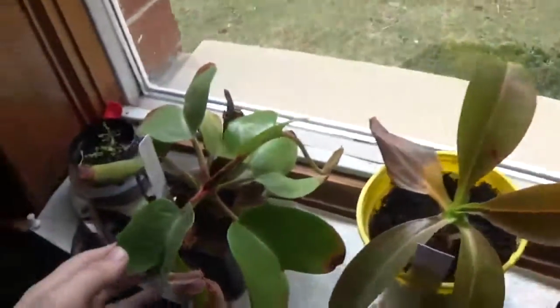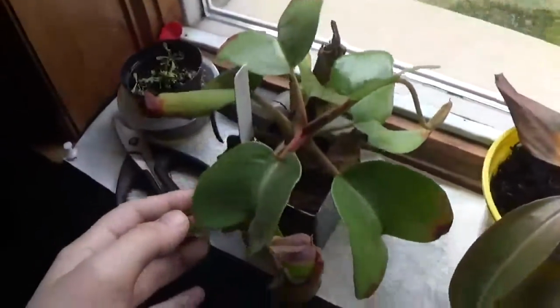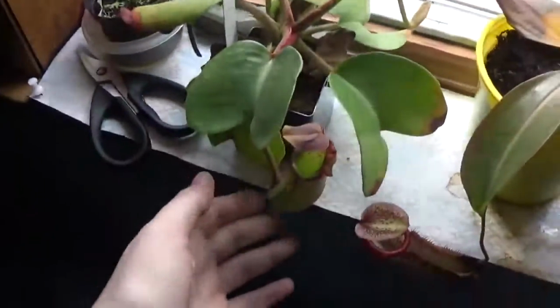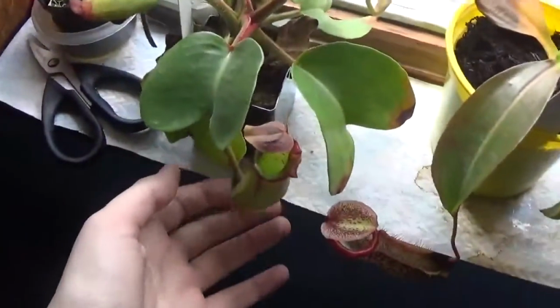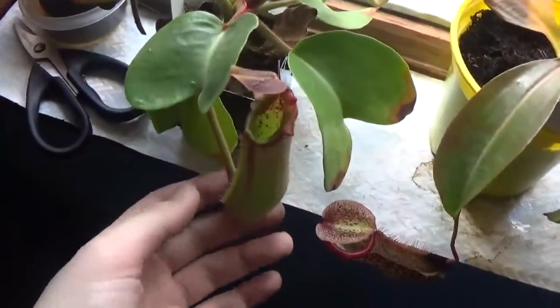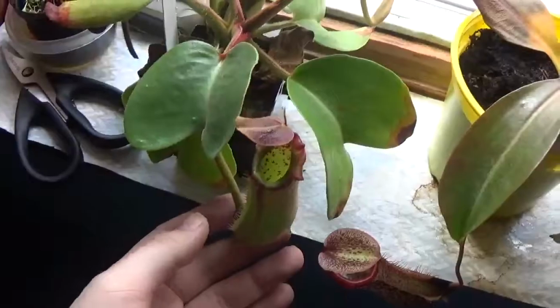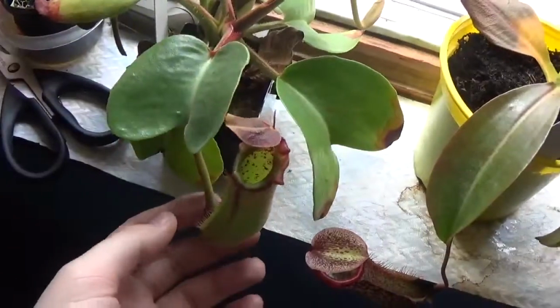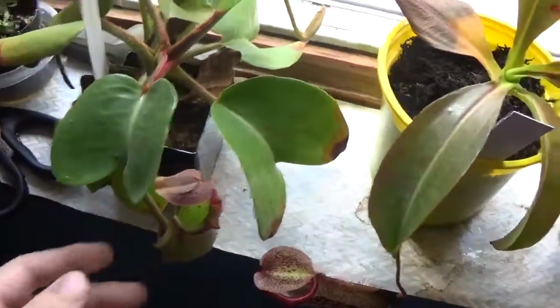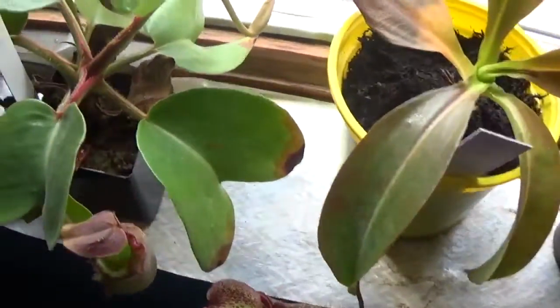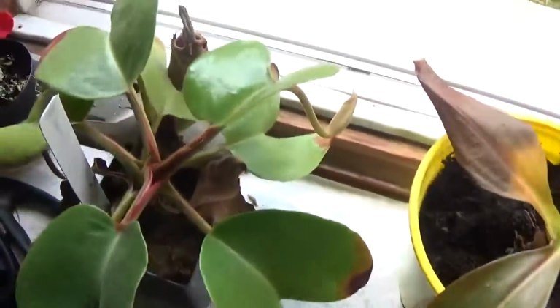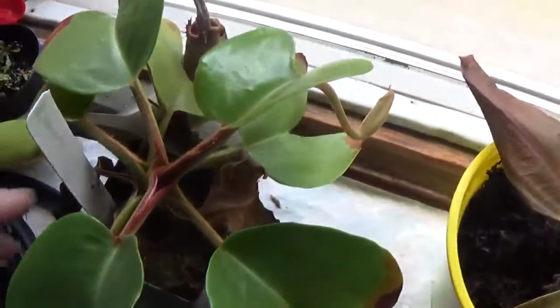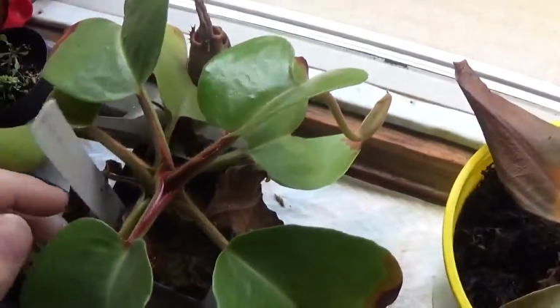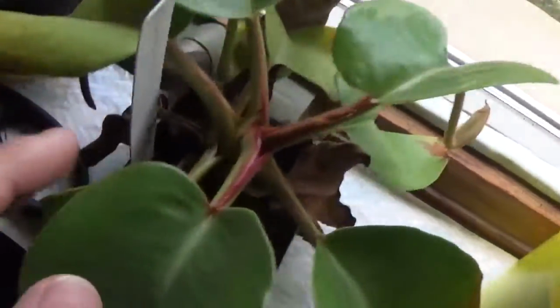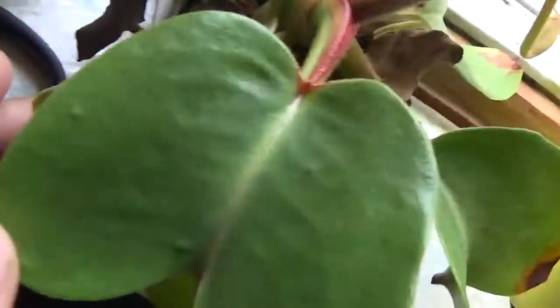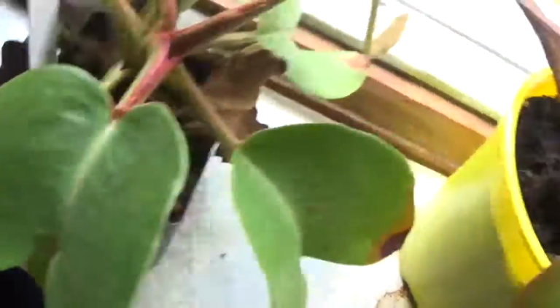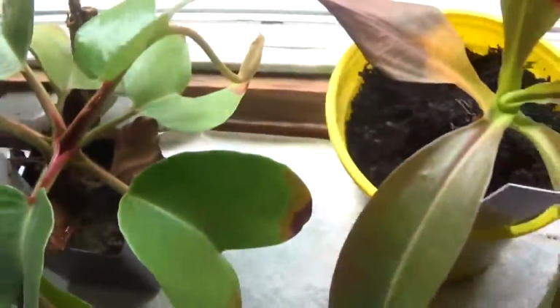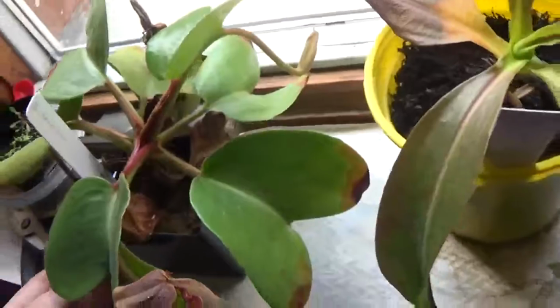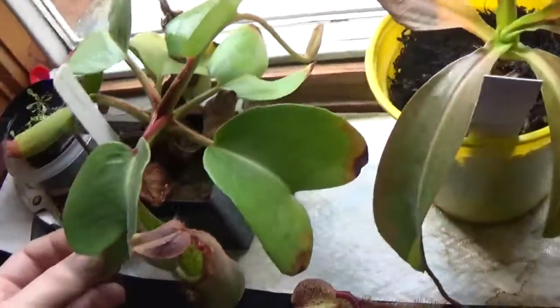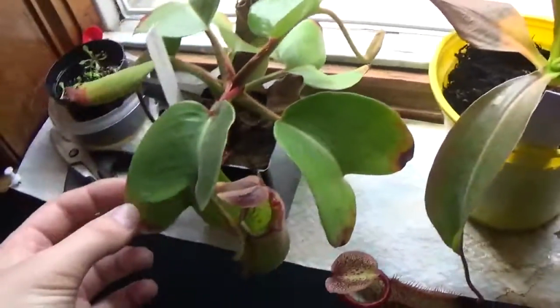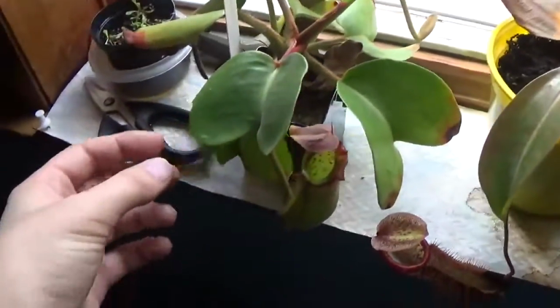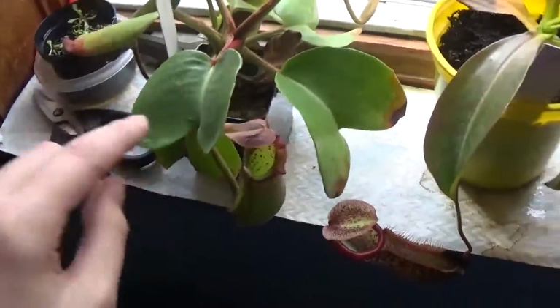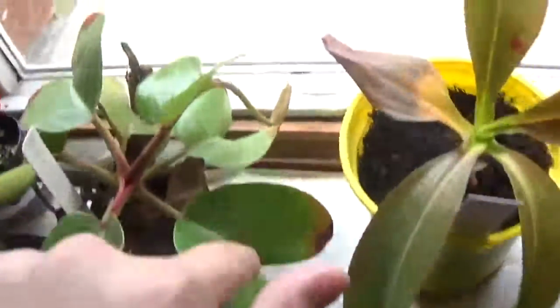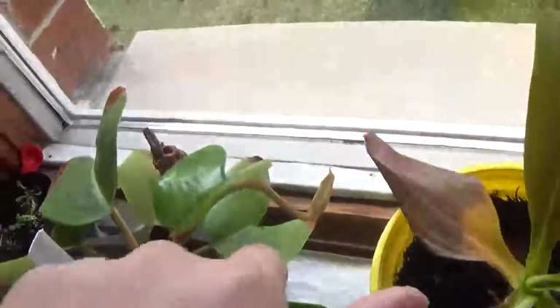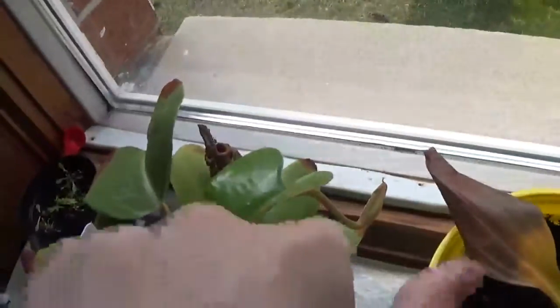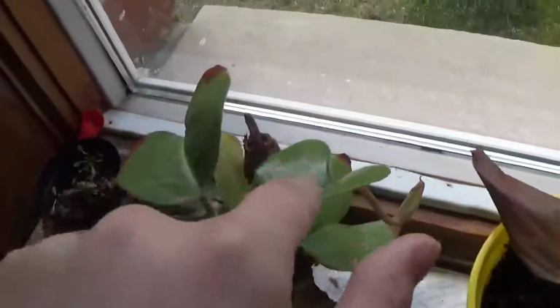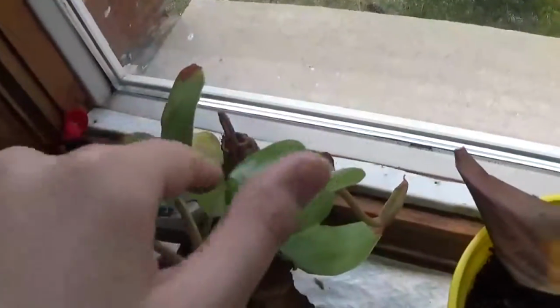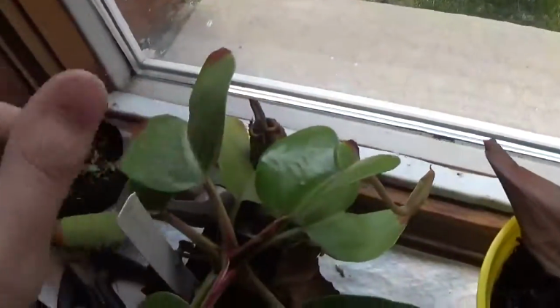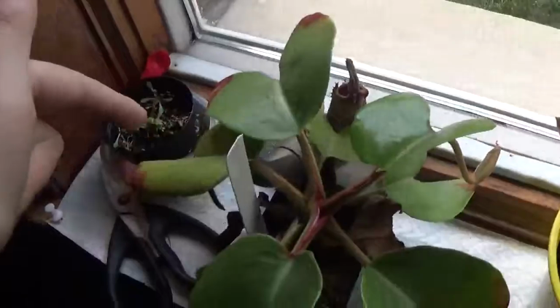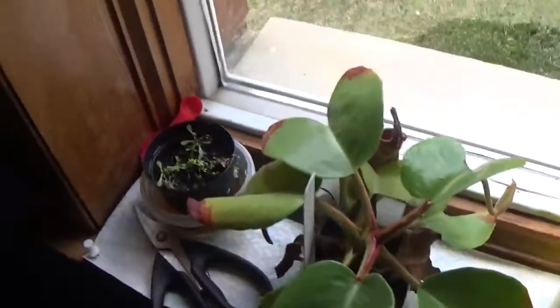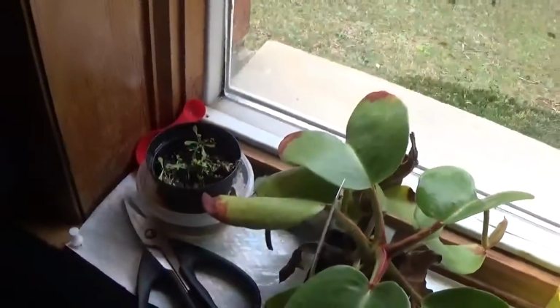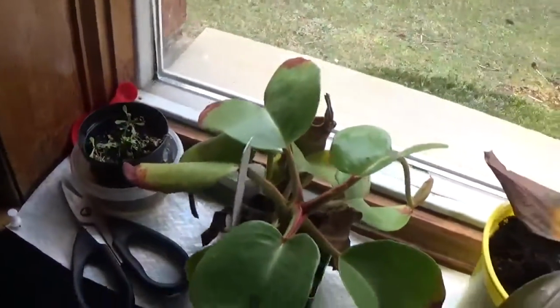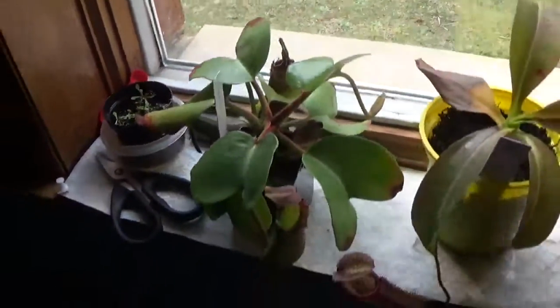And then we have Truncata. A beautiful pitcher. And it hasn't lost too many leaves, so we've got somewhere around one, two, three, four, five, six, seven, eight leaves on this Truncata.